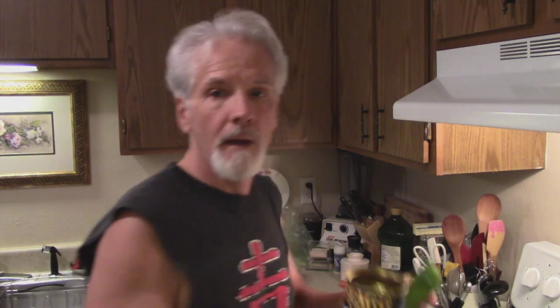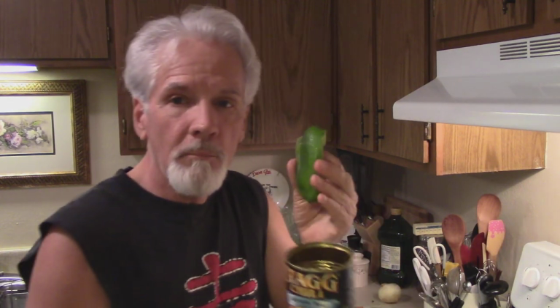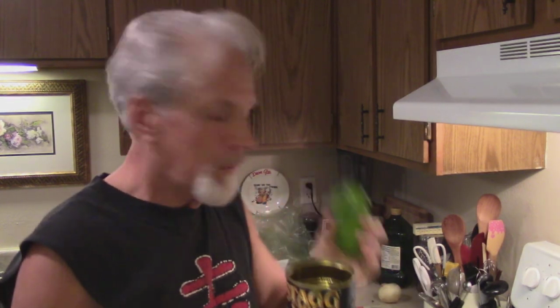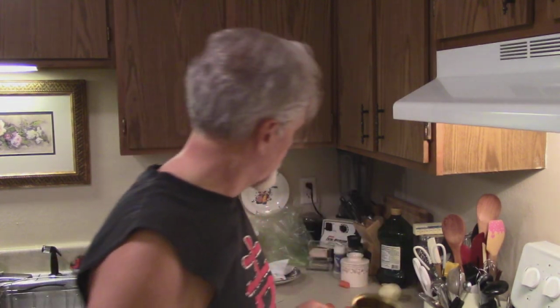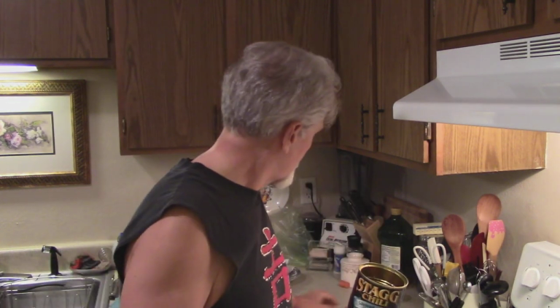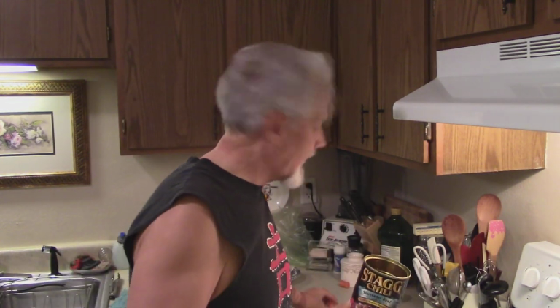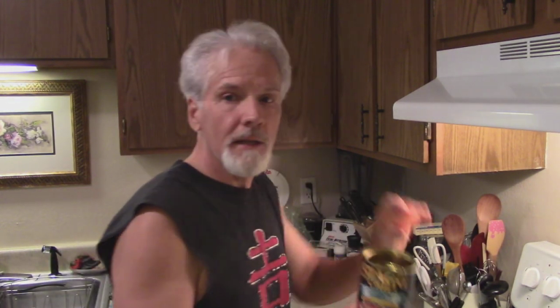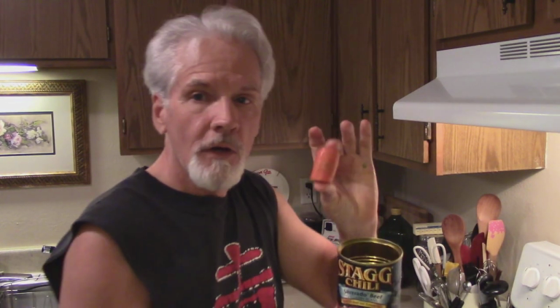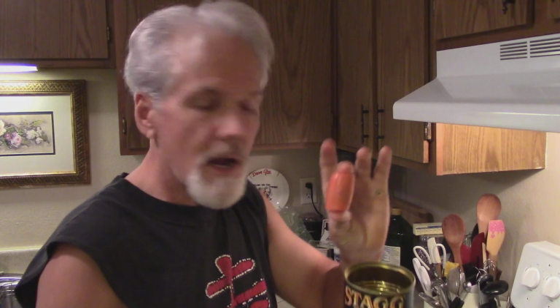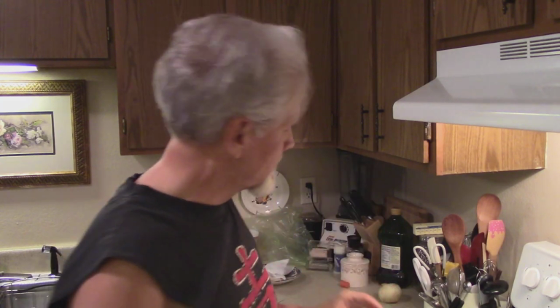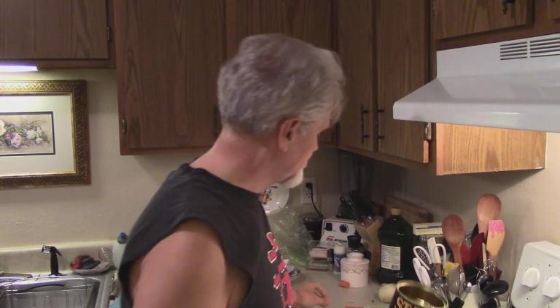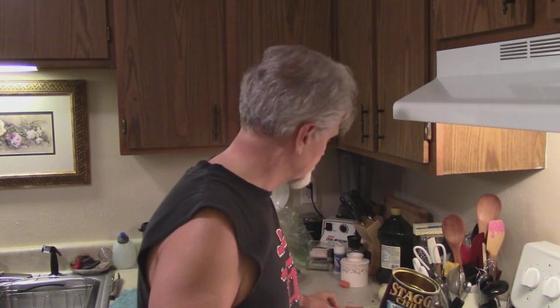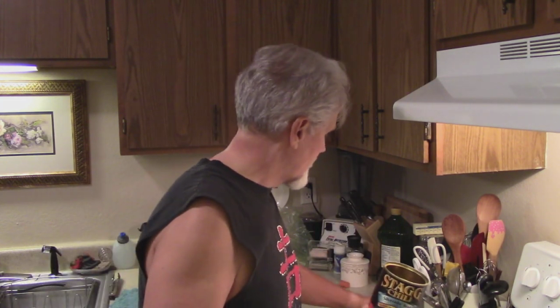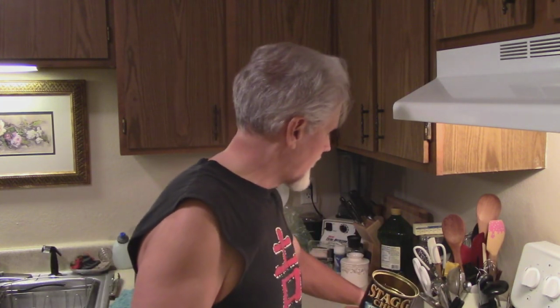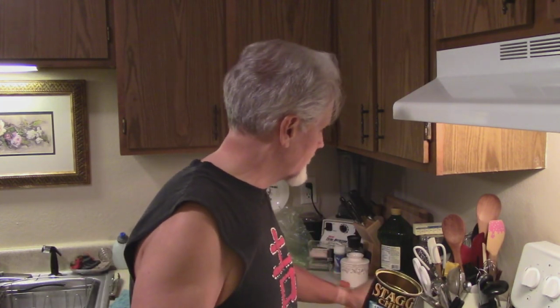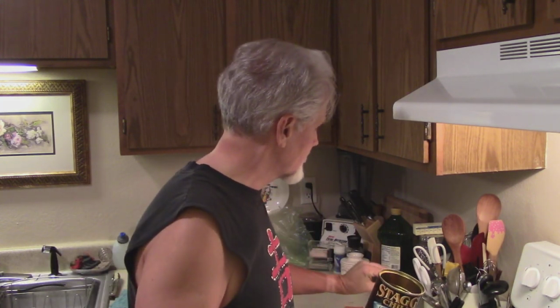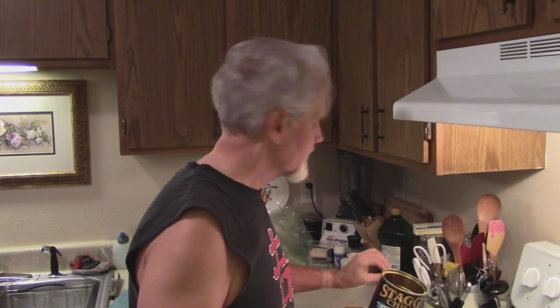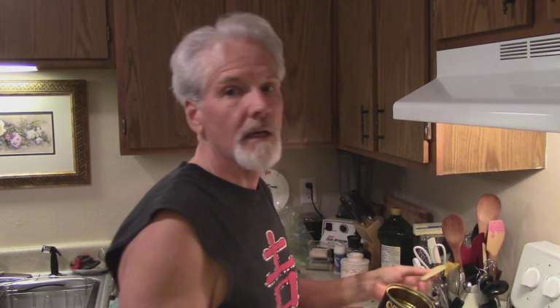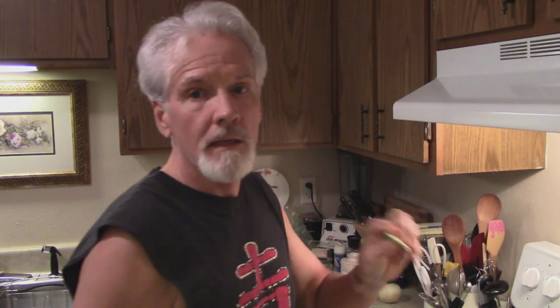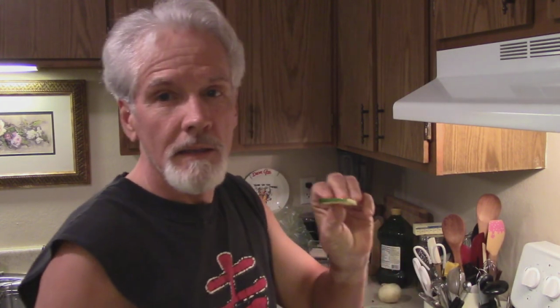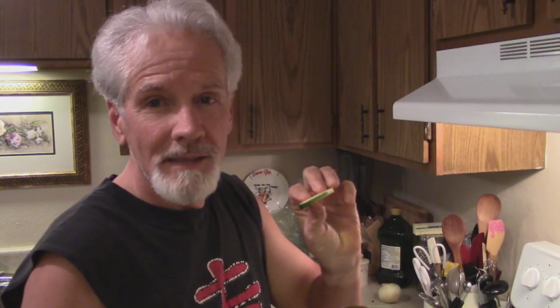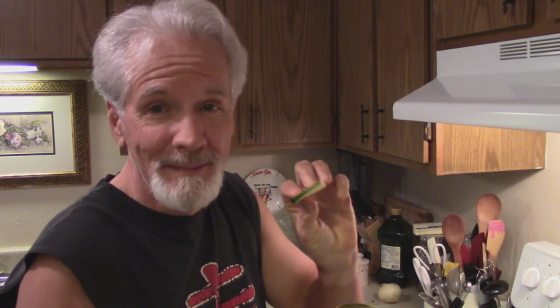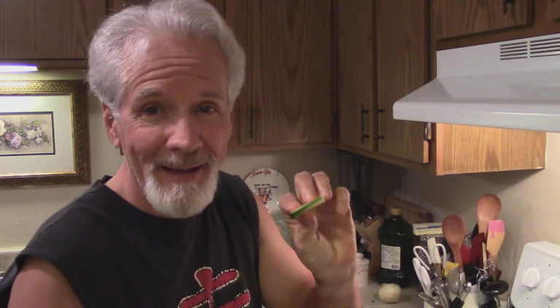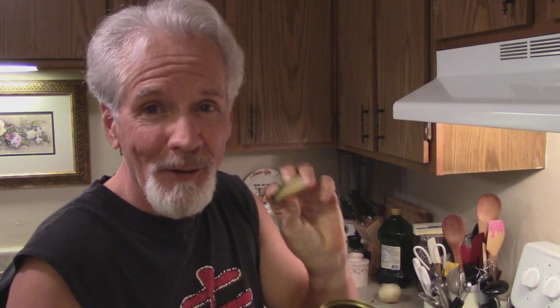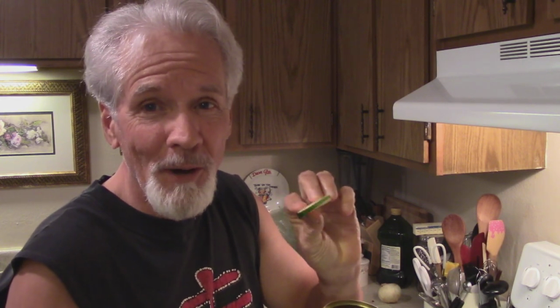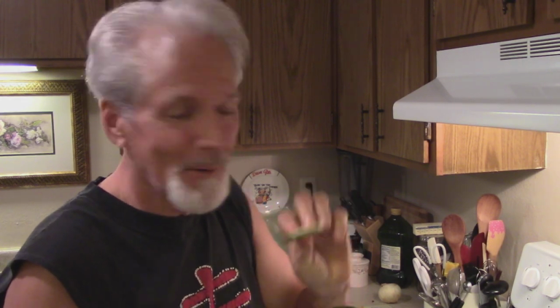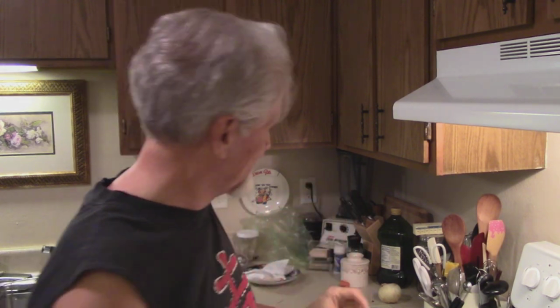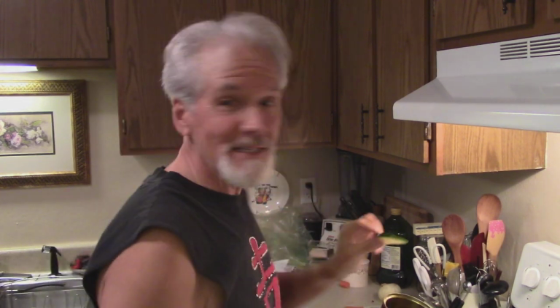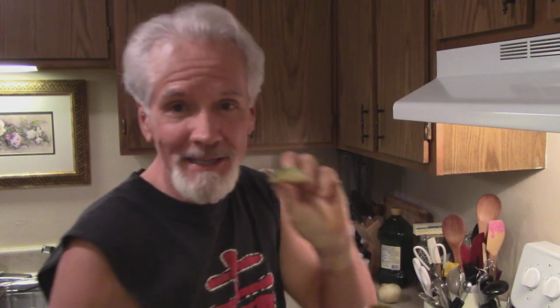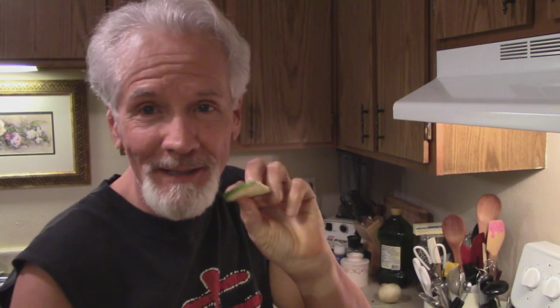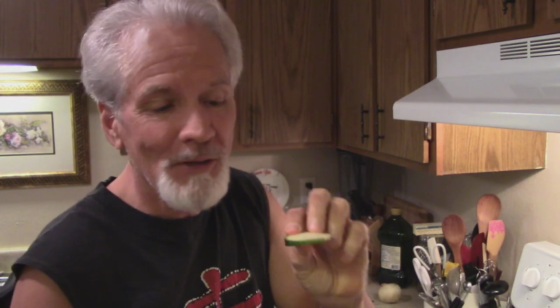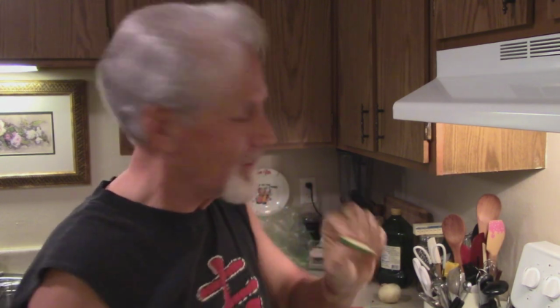I add bell pepper, I add carrots, and I add cucumber. That's the secret — cucumber.